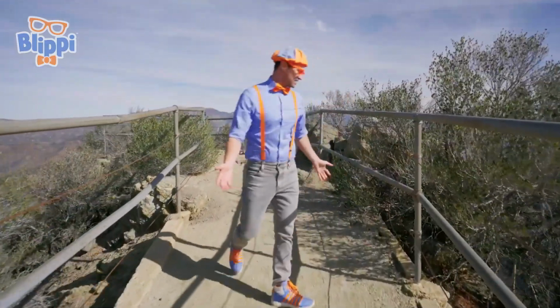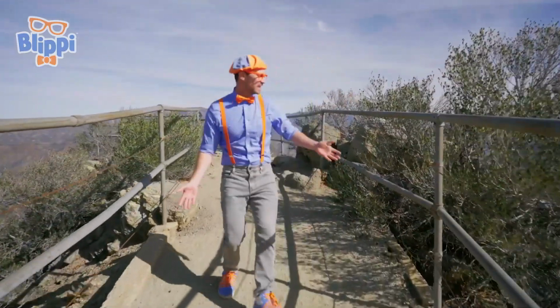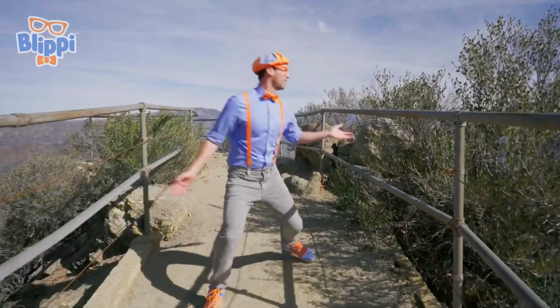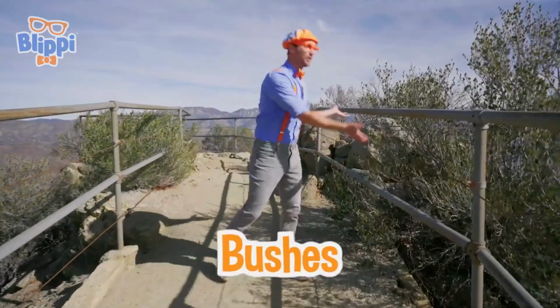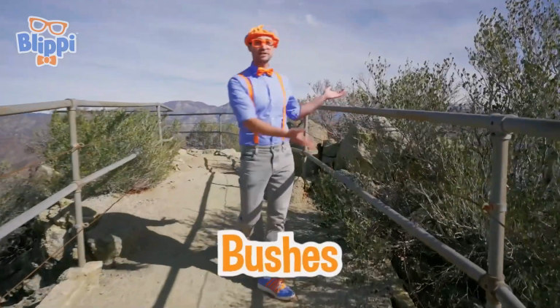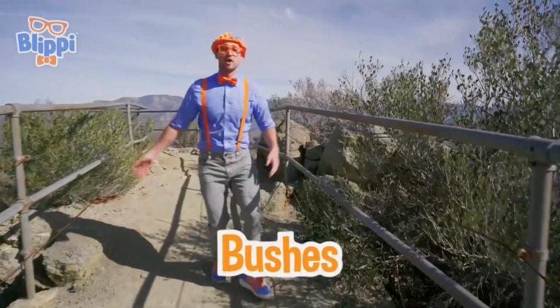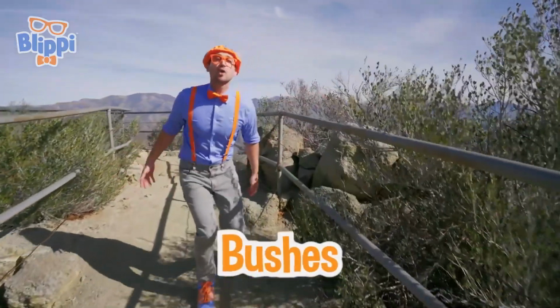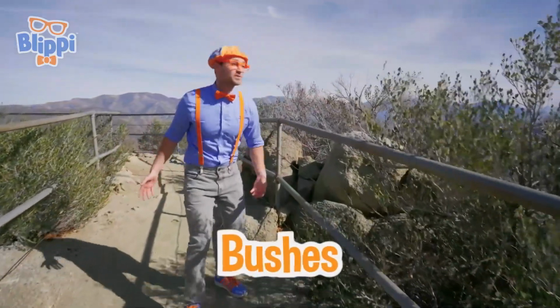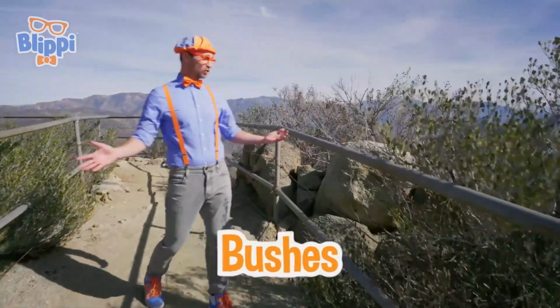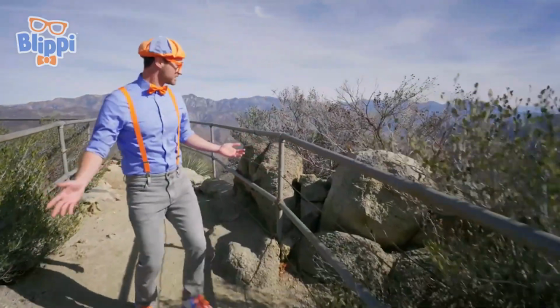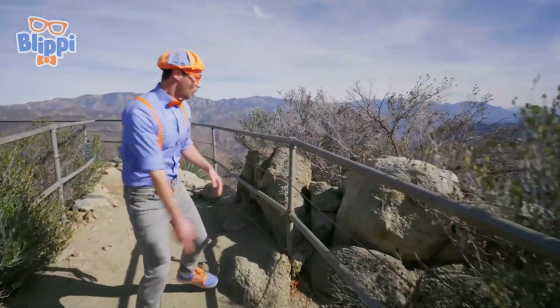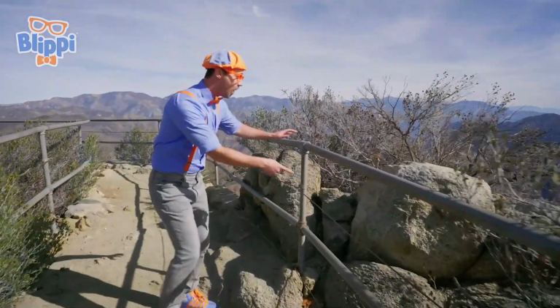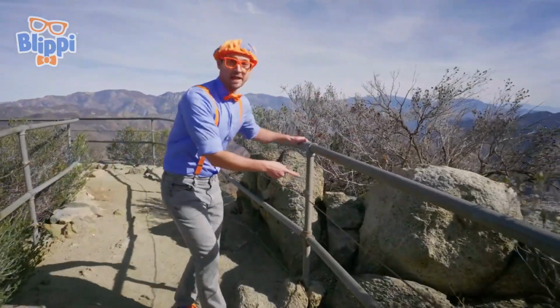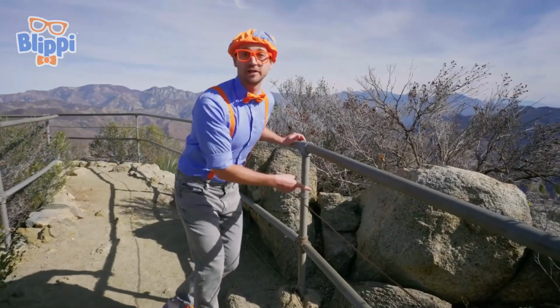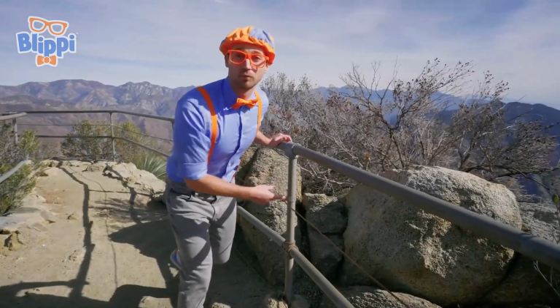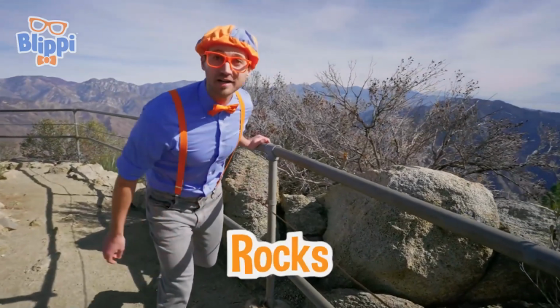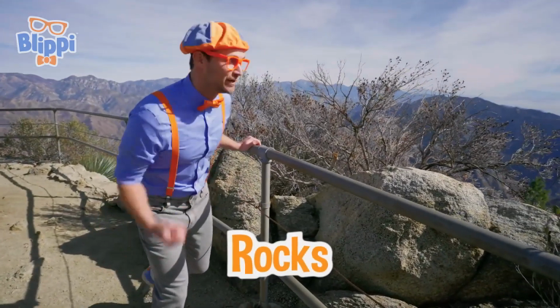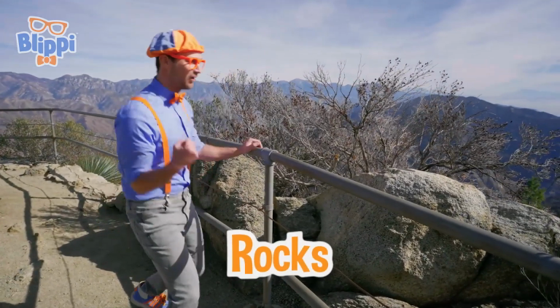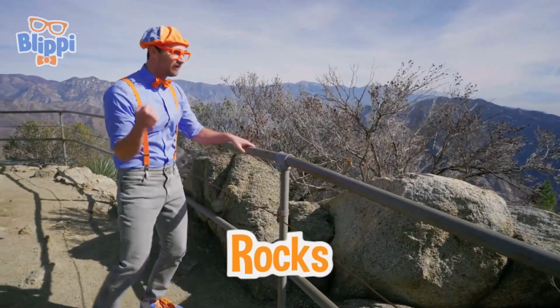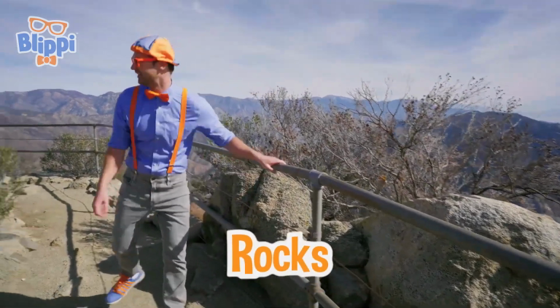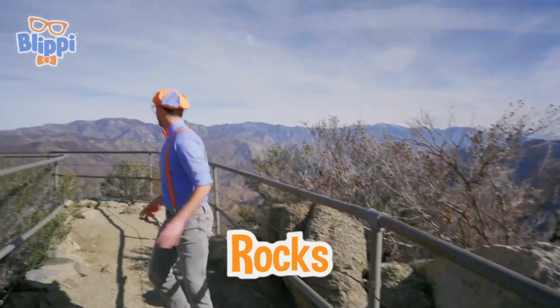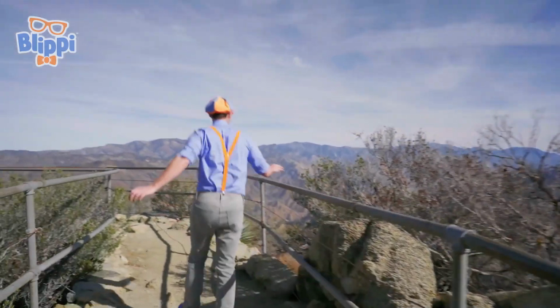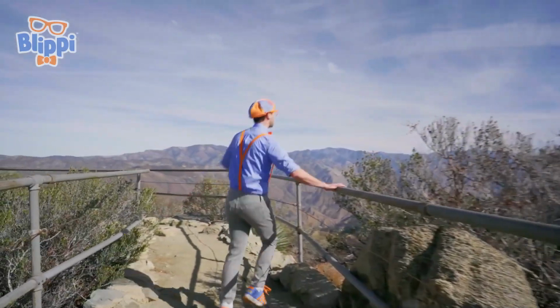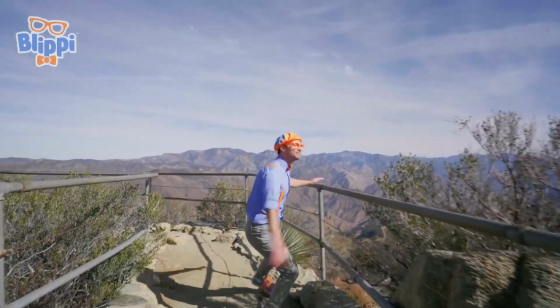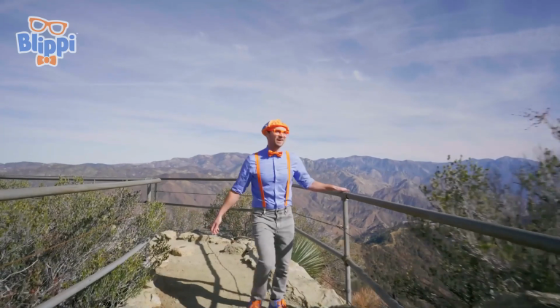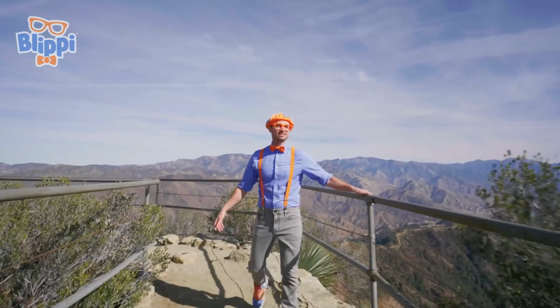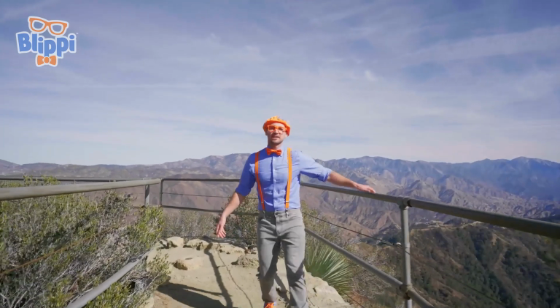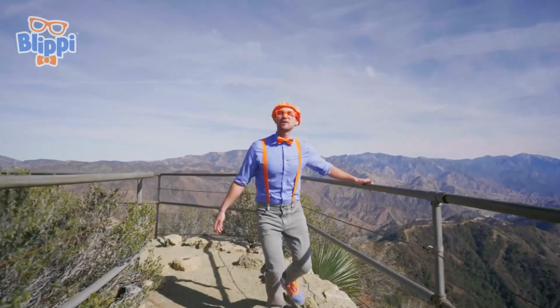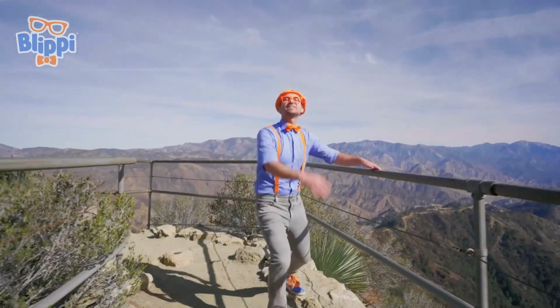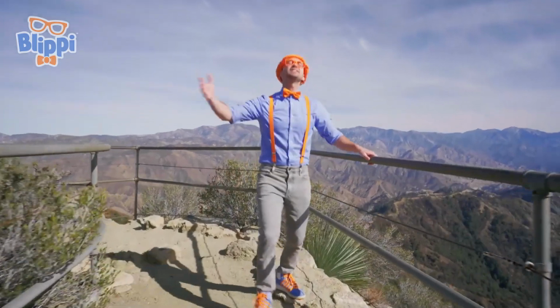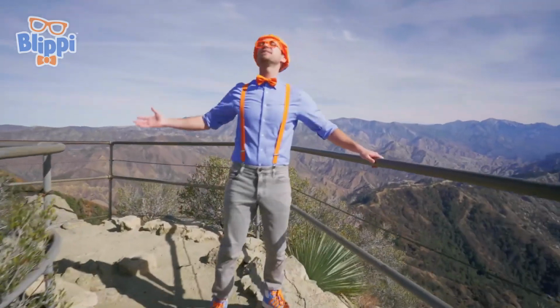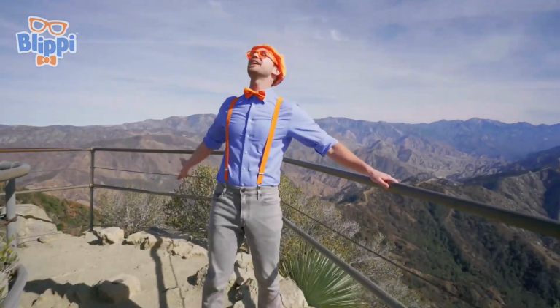This mountain has a lot of bushes, shrubs, trees, and really big rocks. So cool! I love going on hikes because you get out in nature and you smell the fresh air.